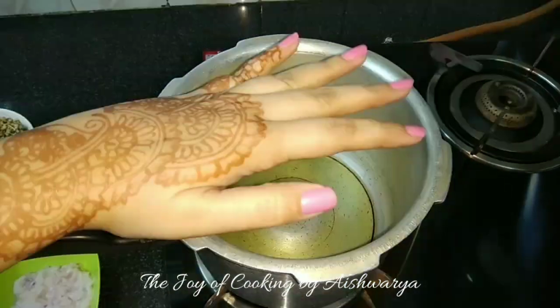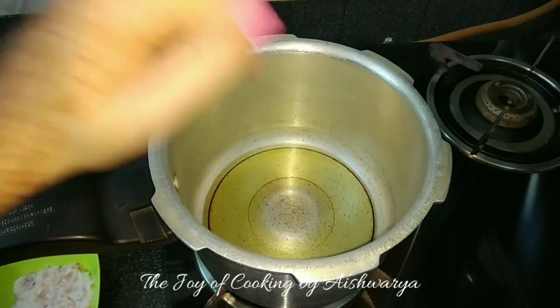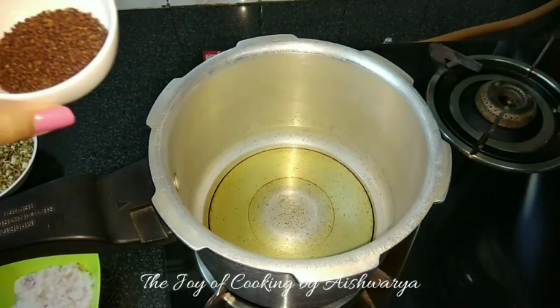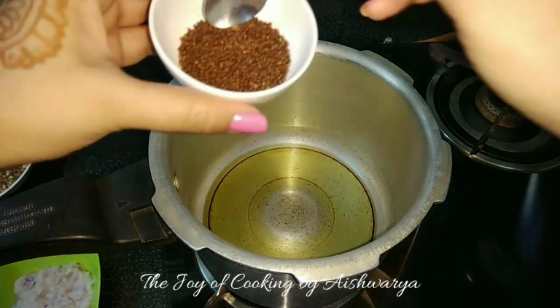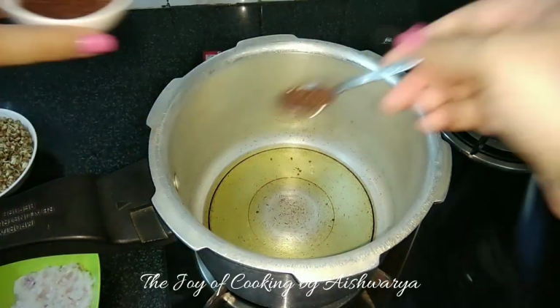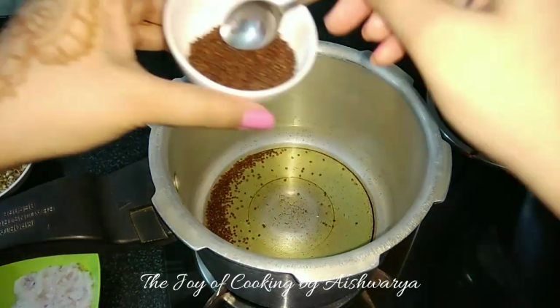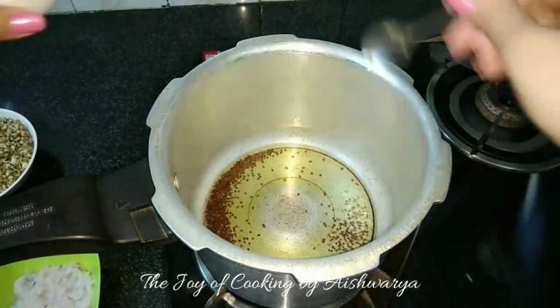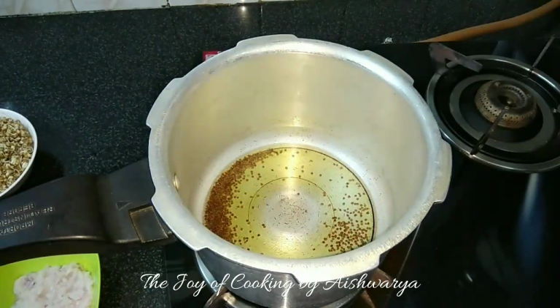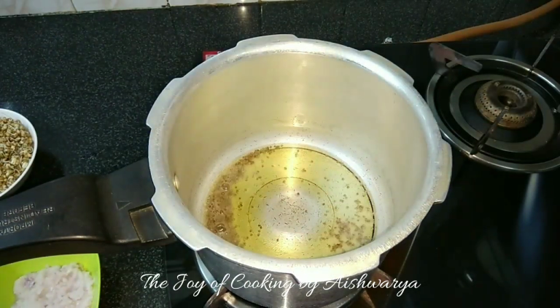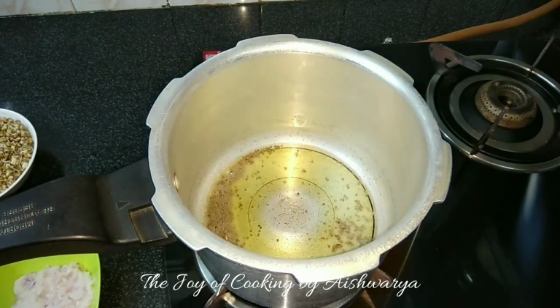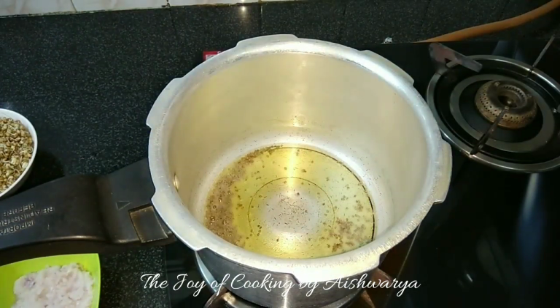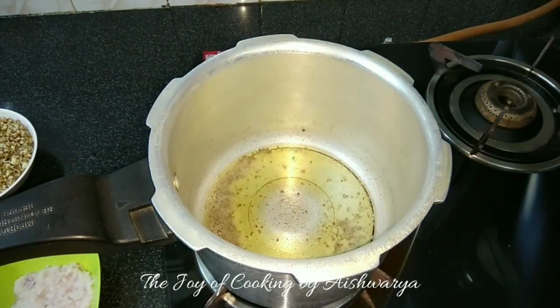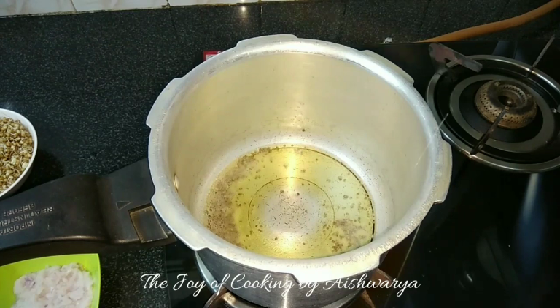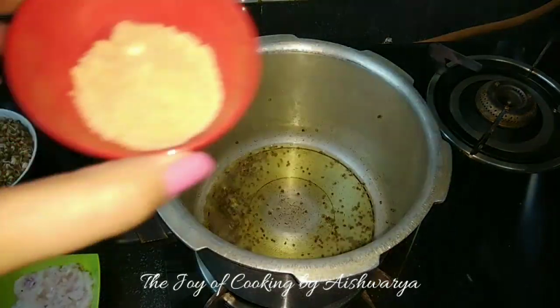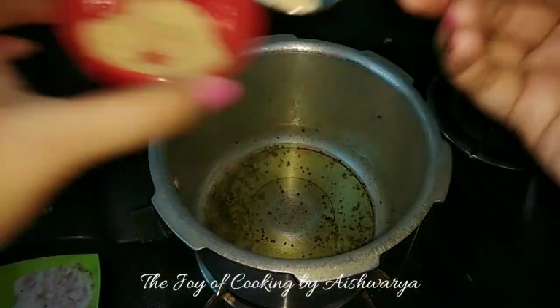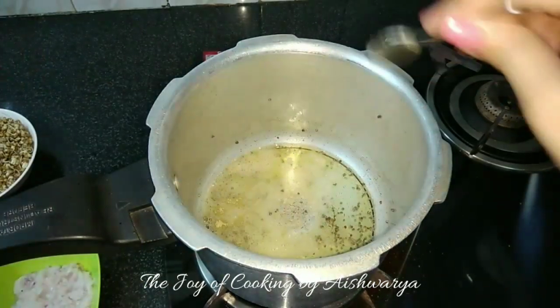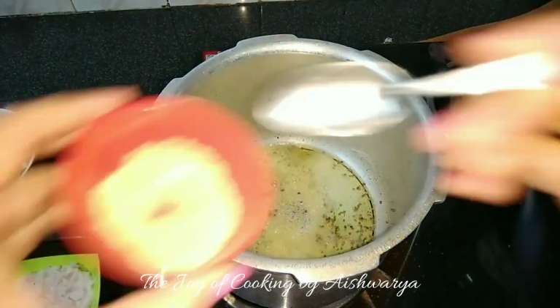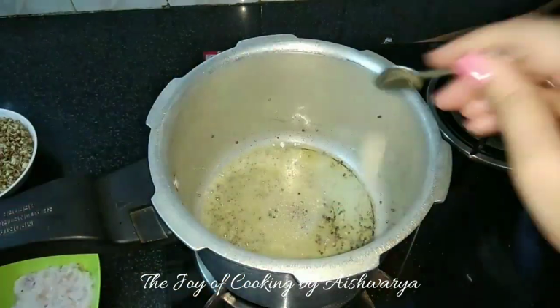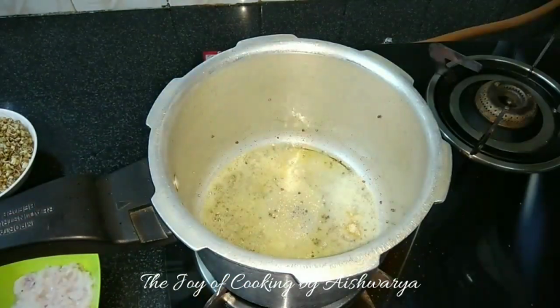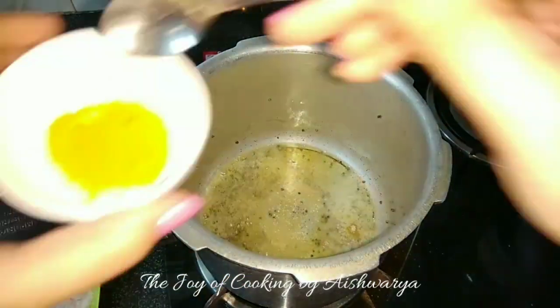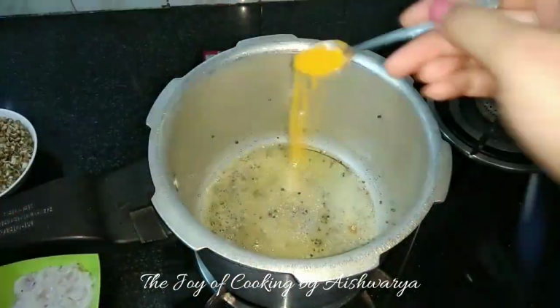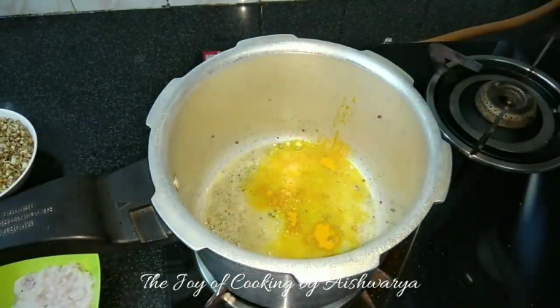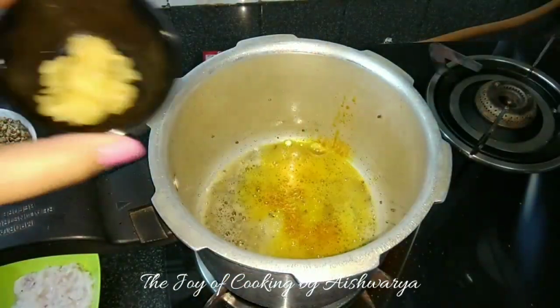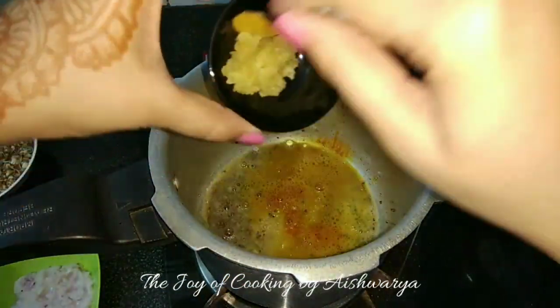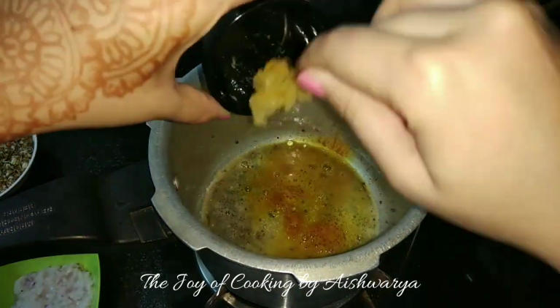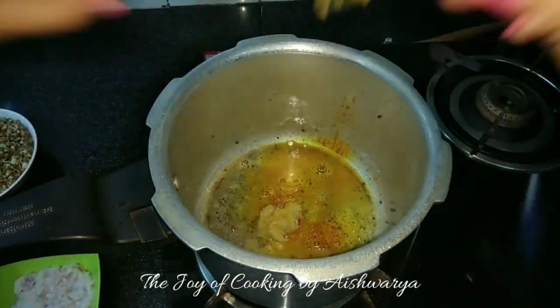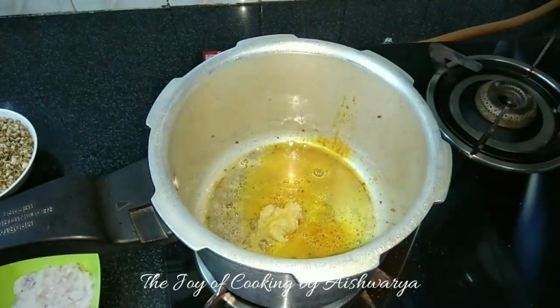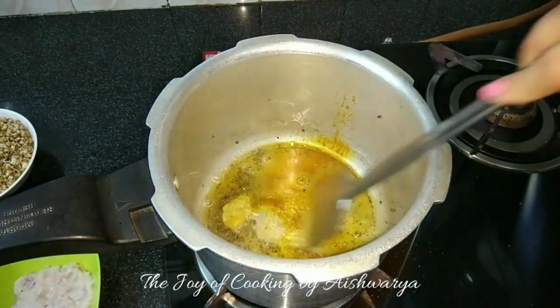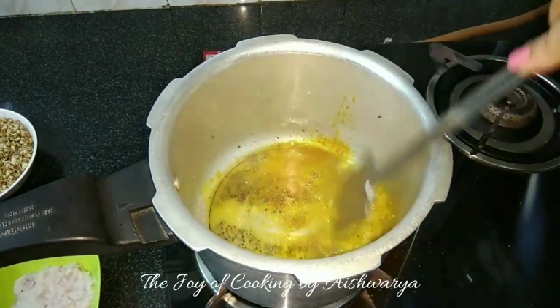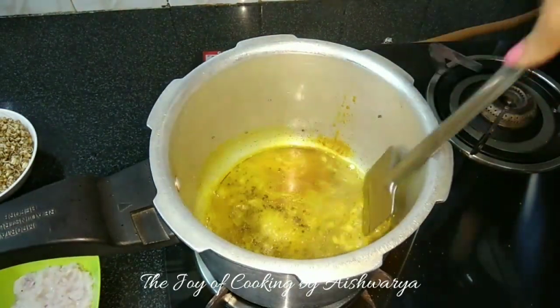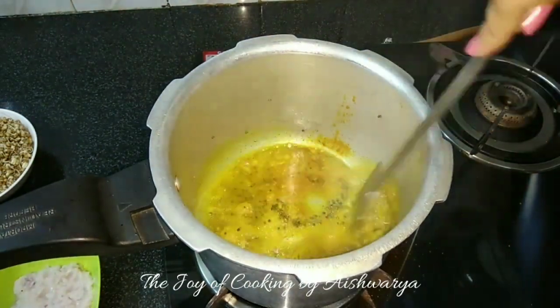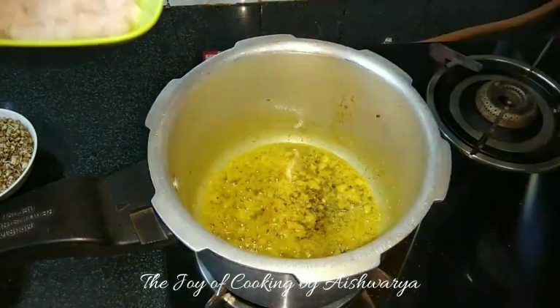First I'll heat a pressure cooker and add oil. Once it's heated properly I will add mustard seeds and let them splatter. Once they have splattered properly, add asafoetida, then turmeric and crushed garlic. Sauté this for about a minute on high flame.